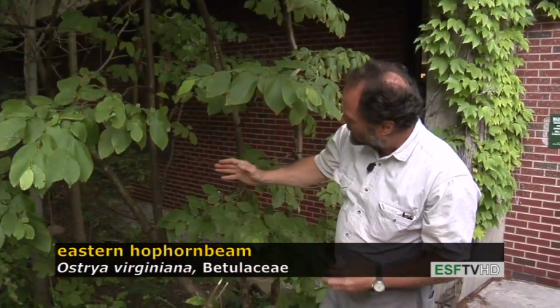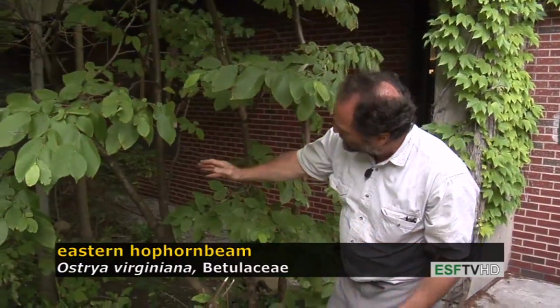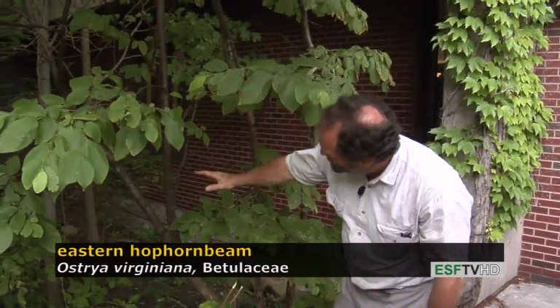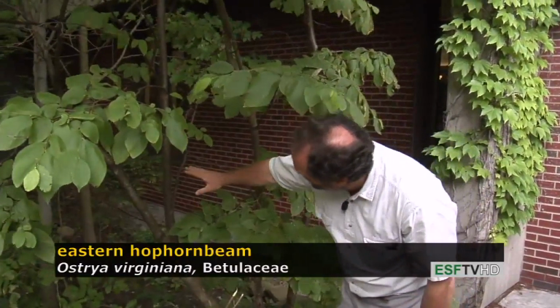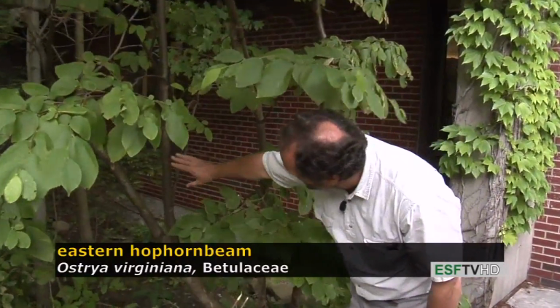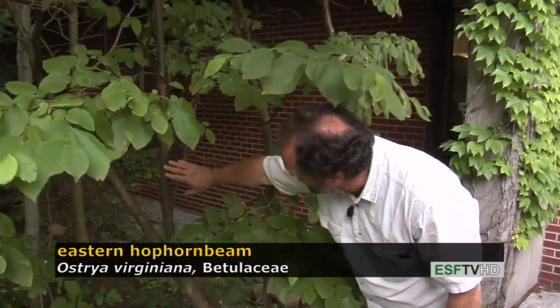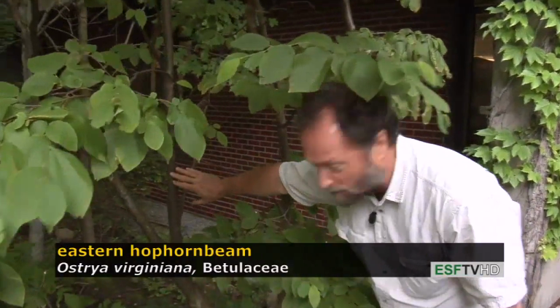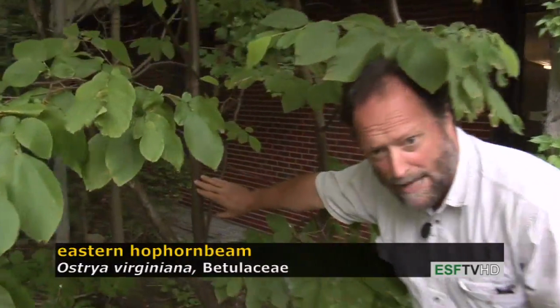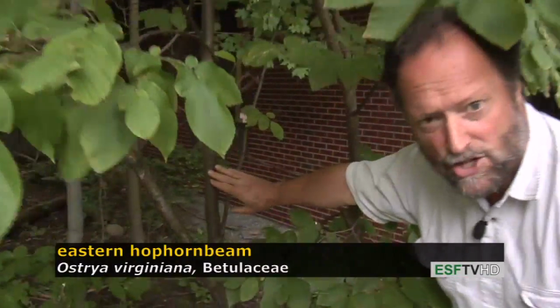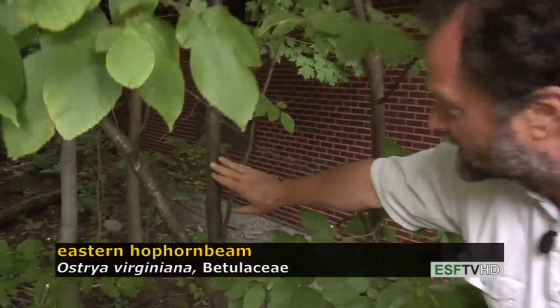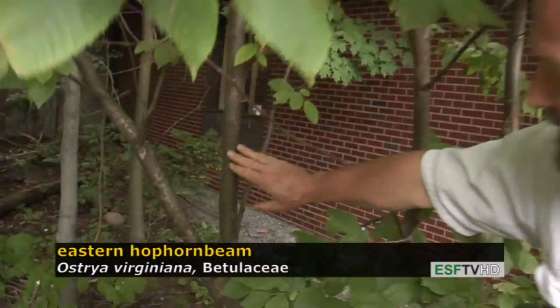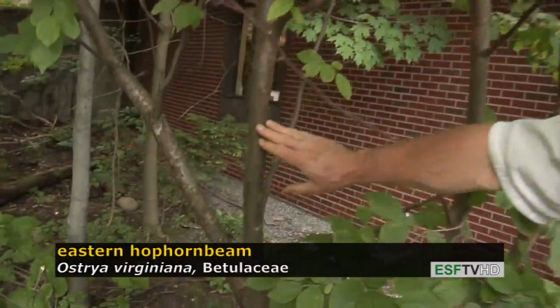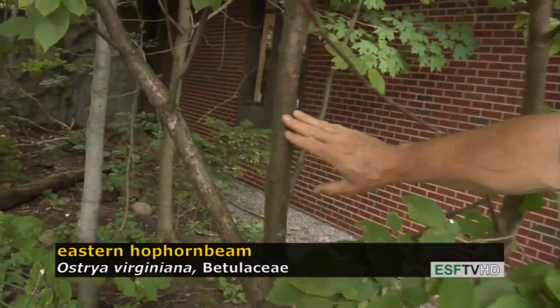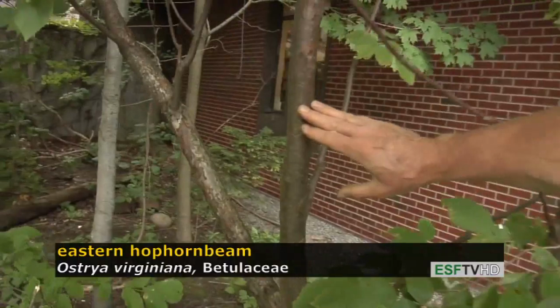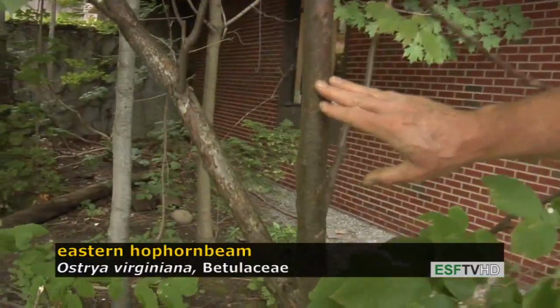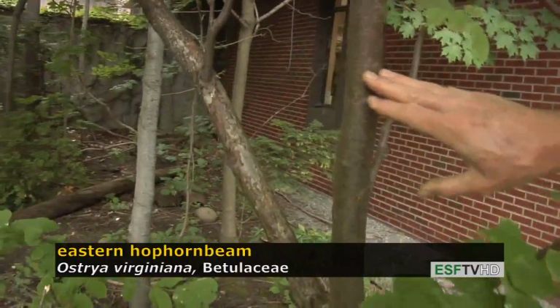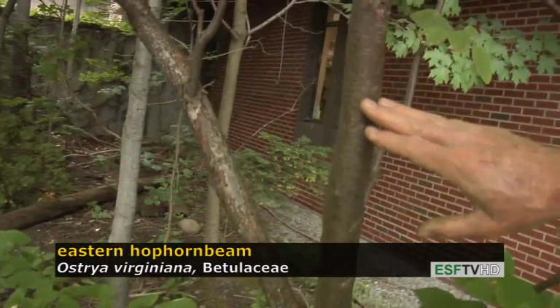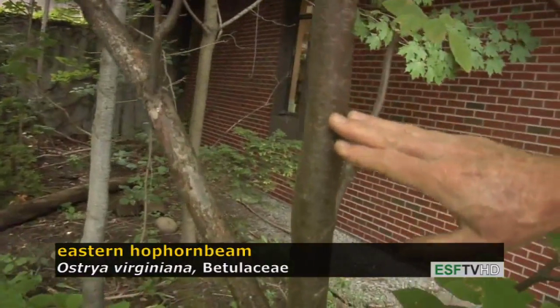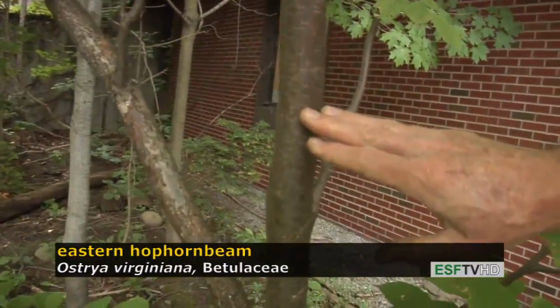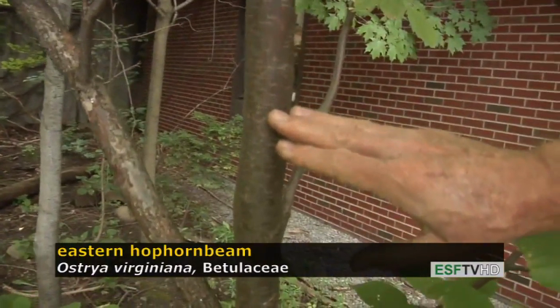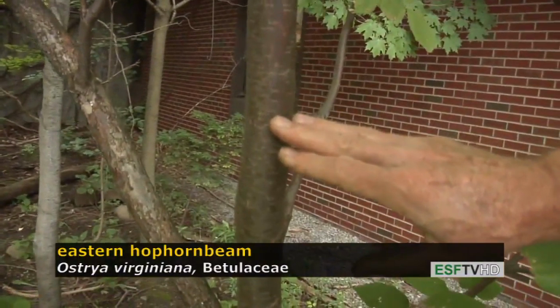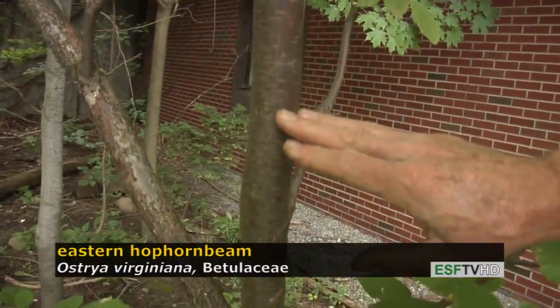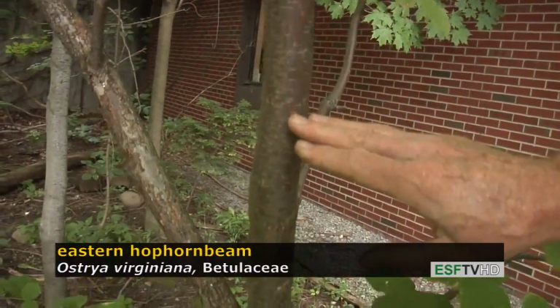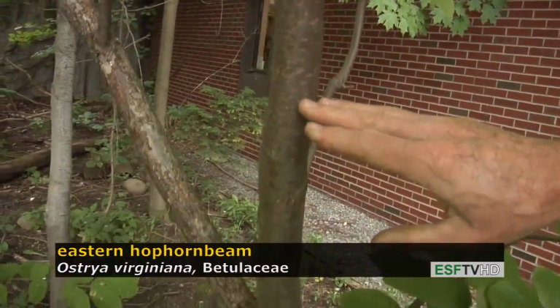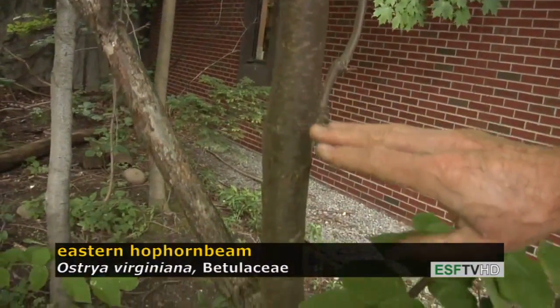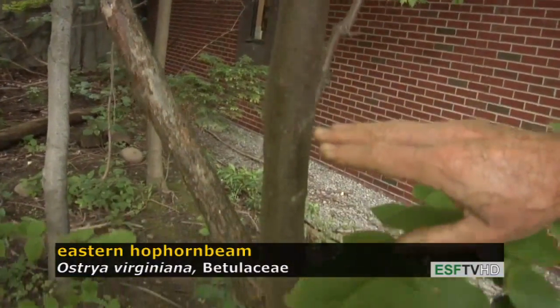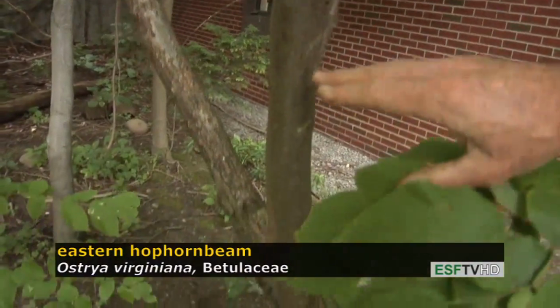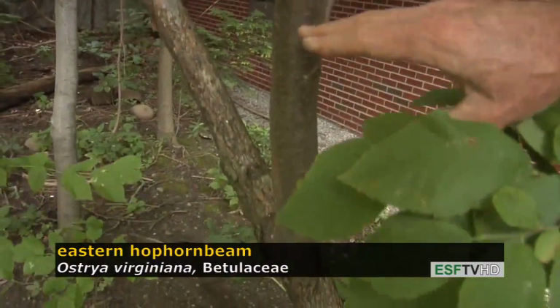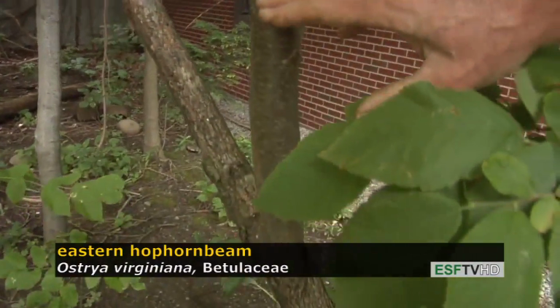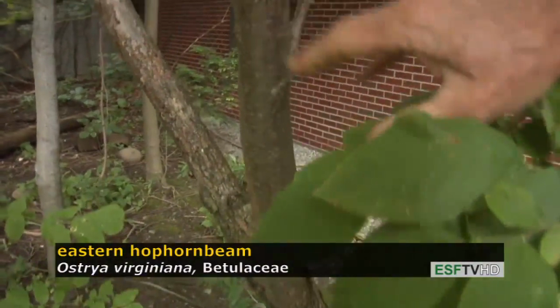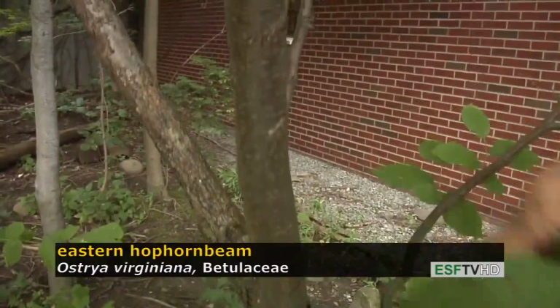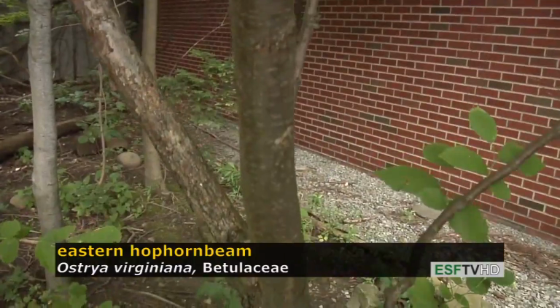The bark has, initially, a very smooth, almost black cherry-like appearance and coloration, and then with age develops very small, shredded ridges.